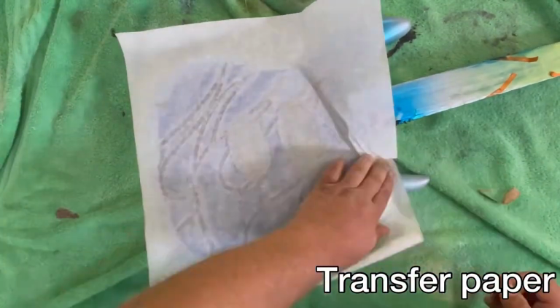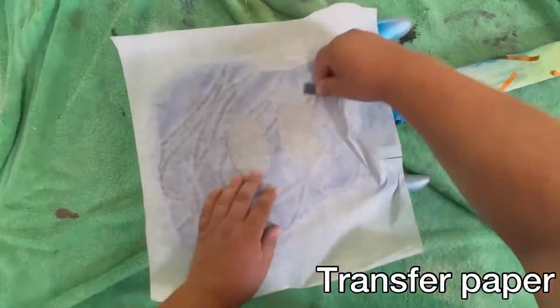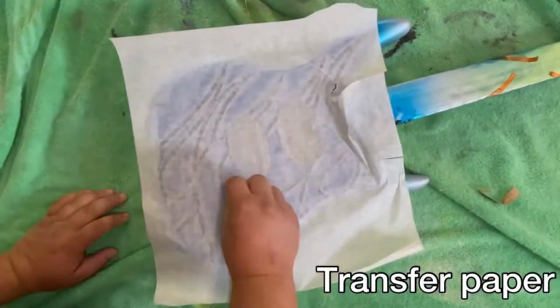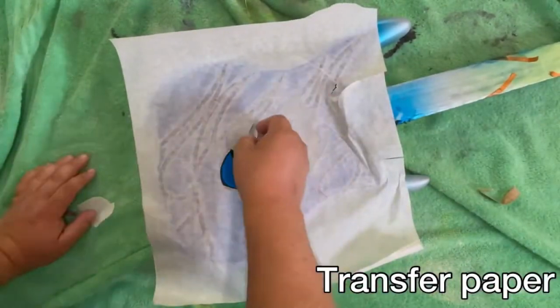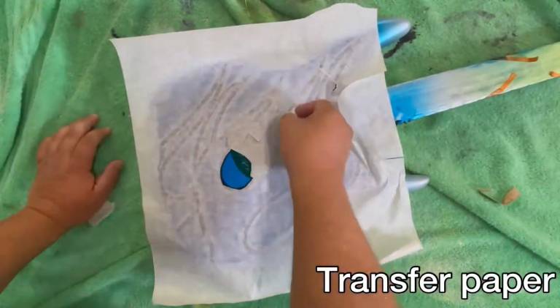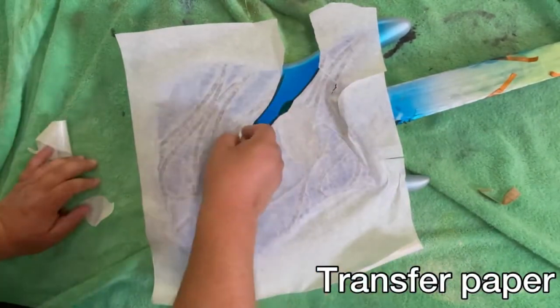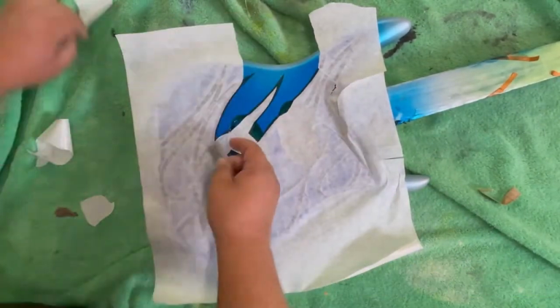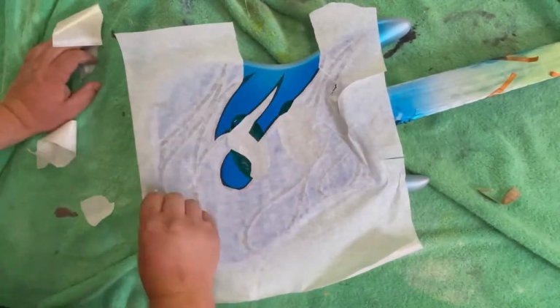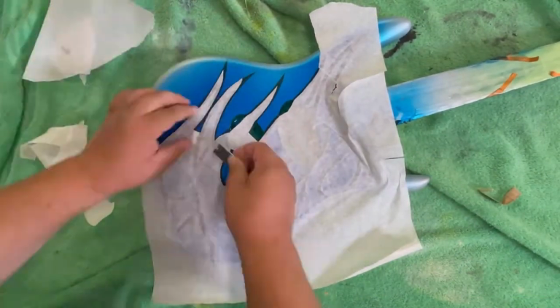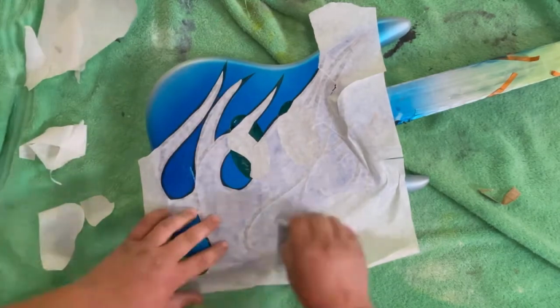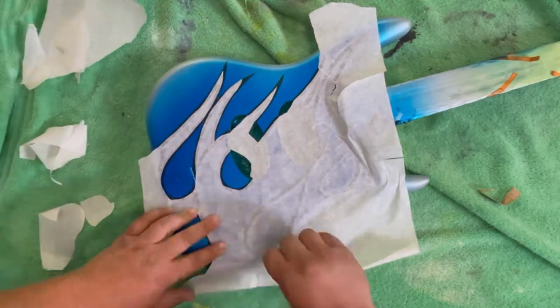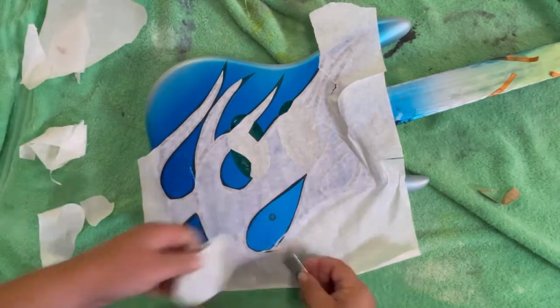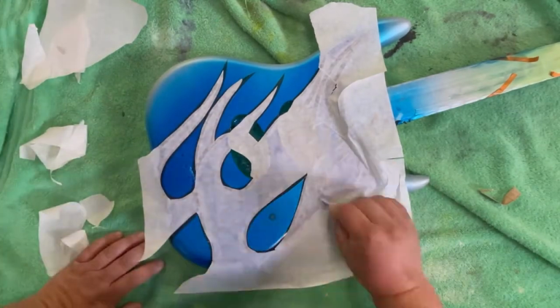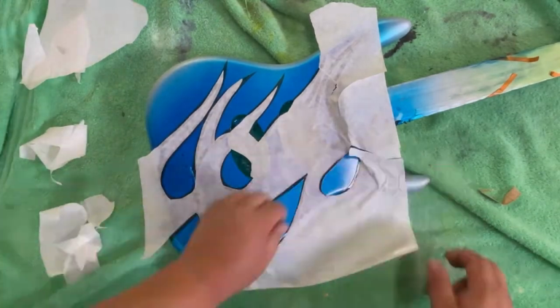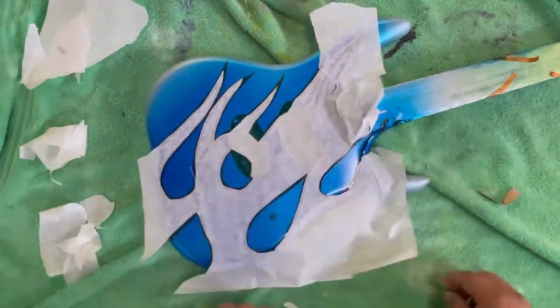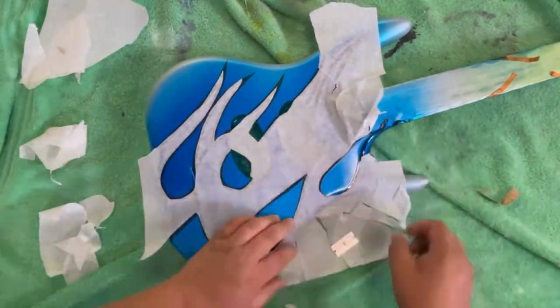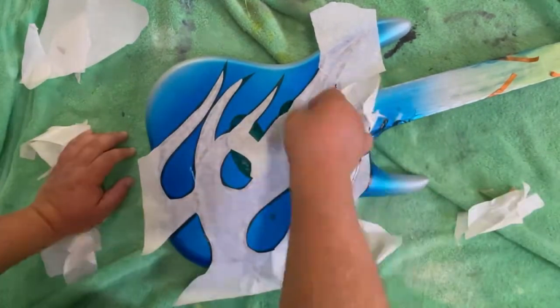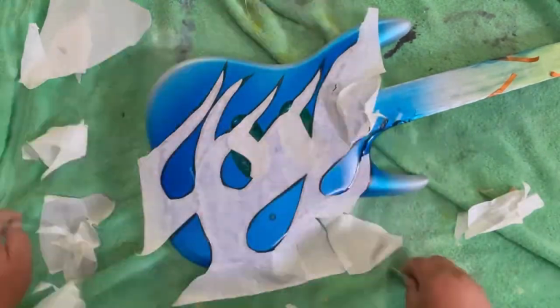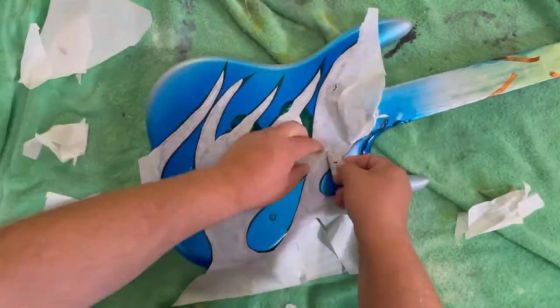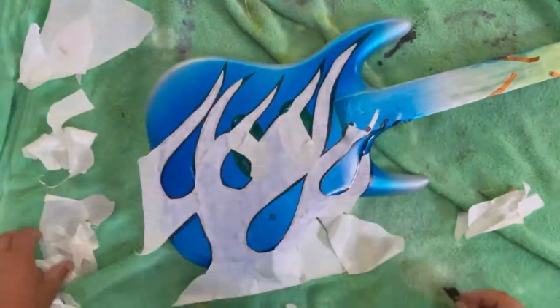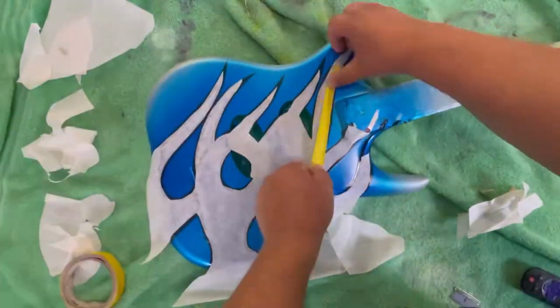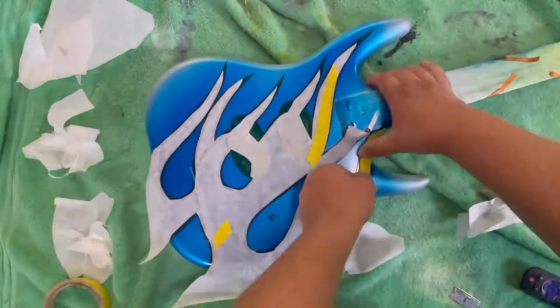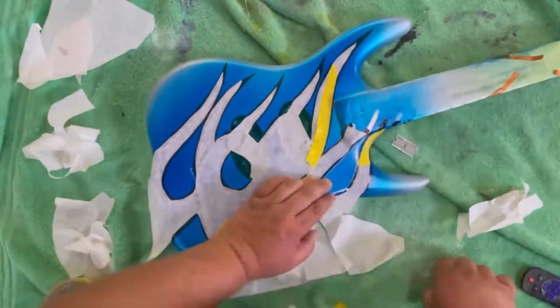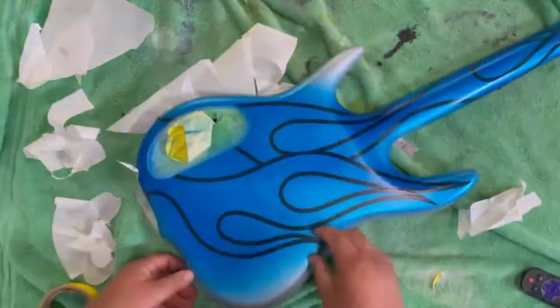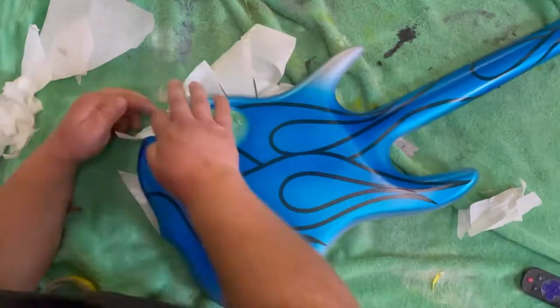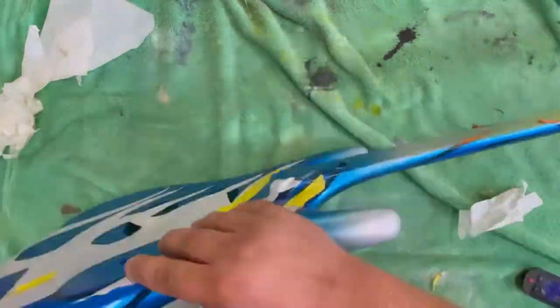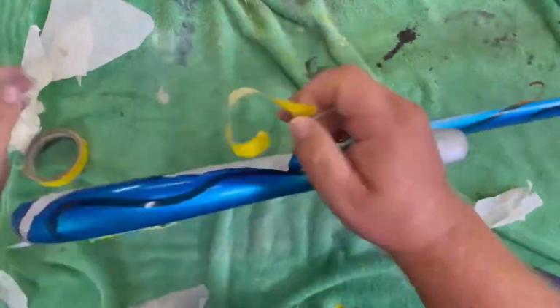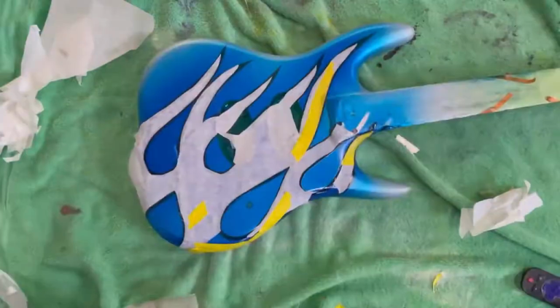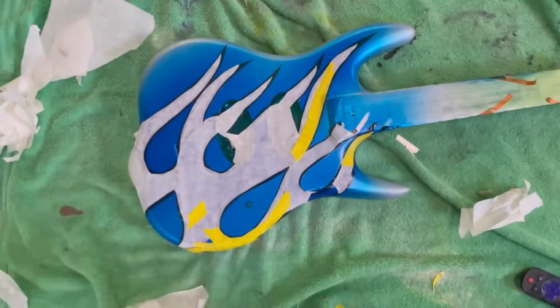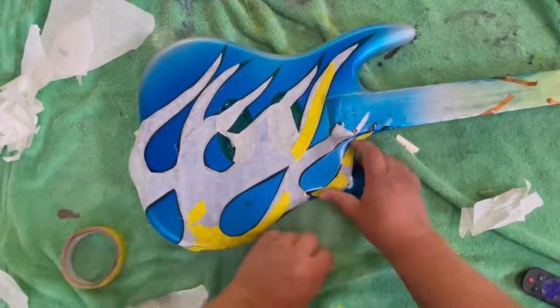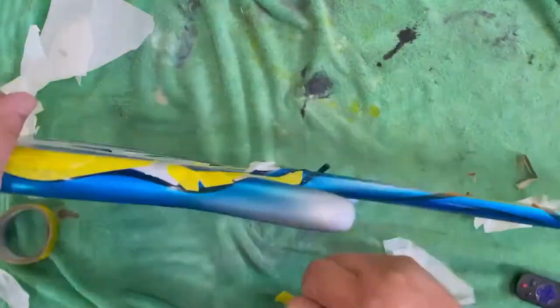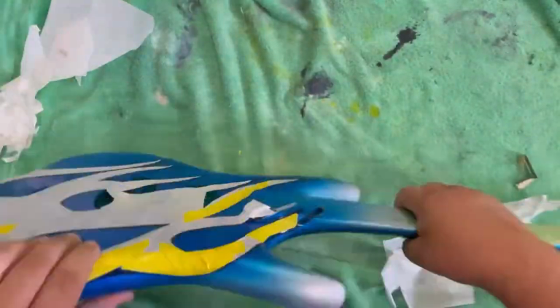Transfer tape is good for large flat surfaces, but it's not worth a damn when it comes to curved edges. So after I do the larger flat areas, I have to kind of double-tape around the edges and make it all work.